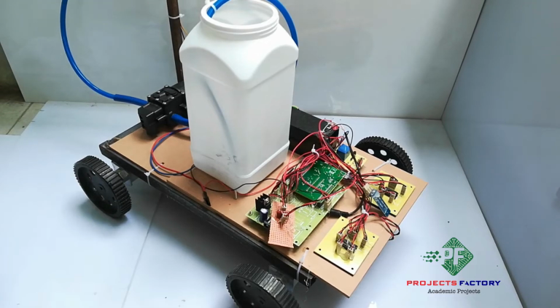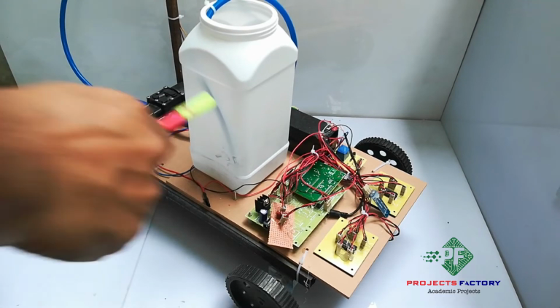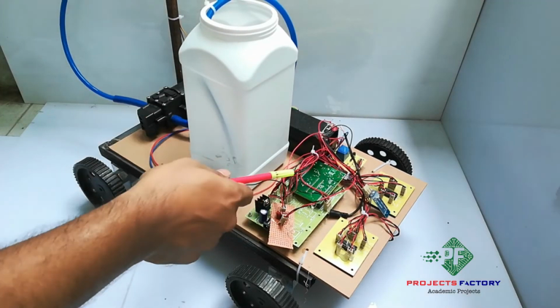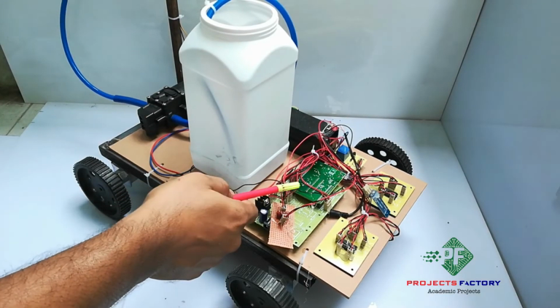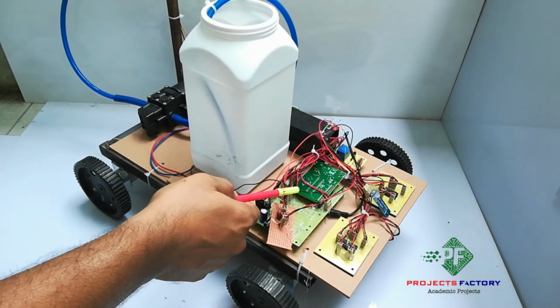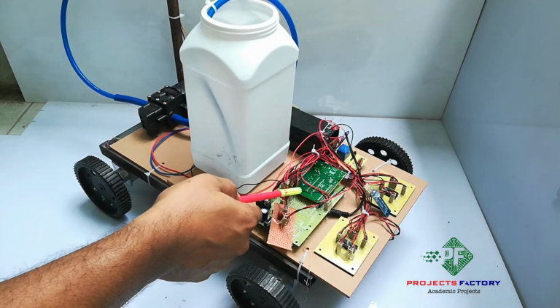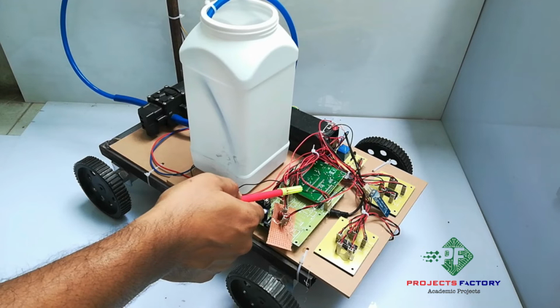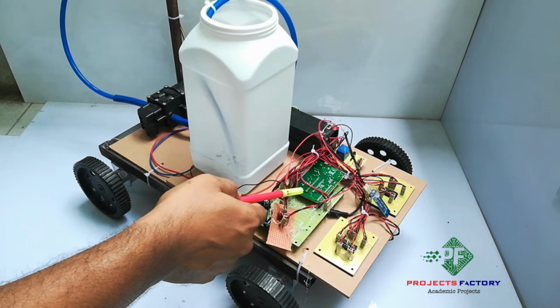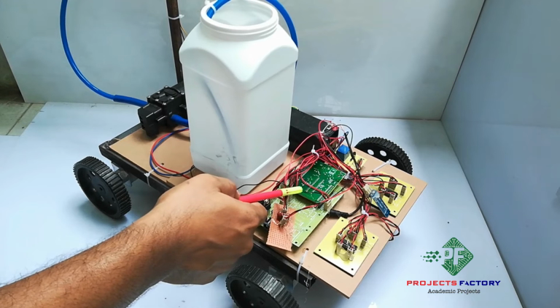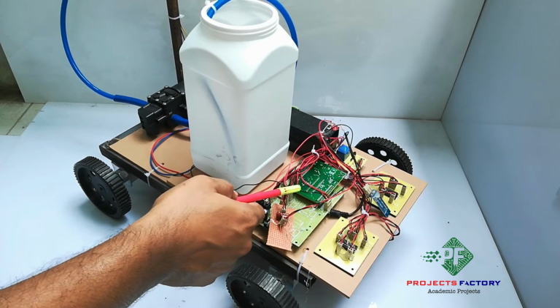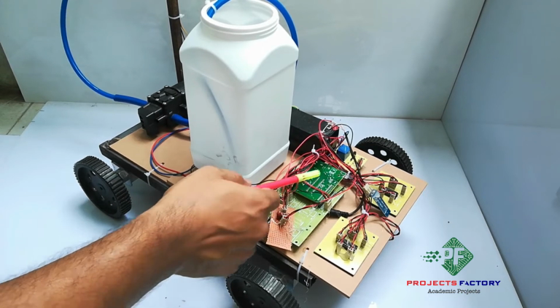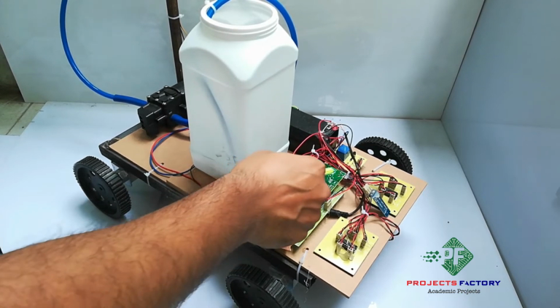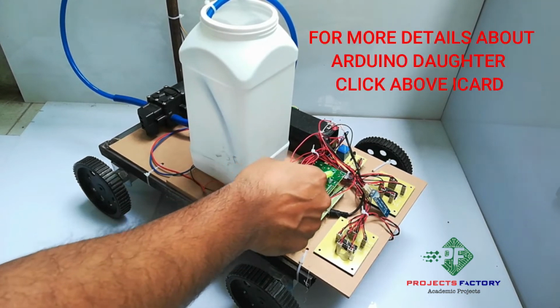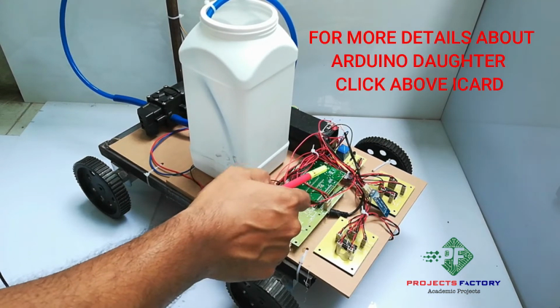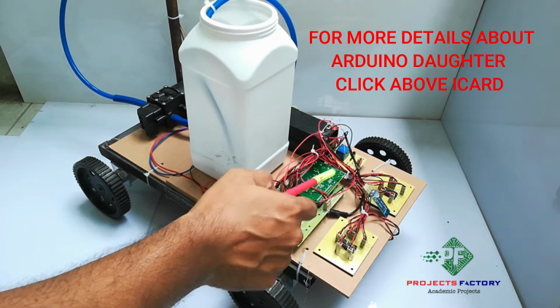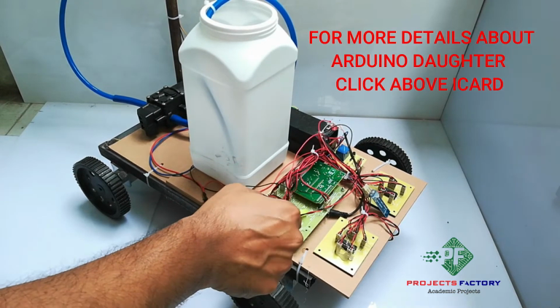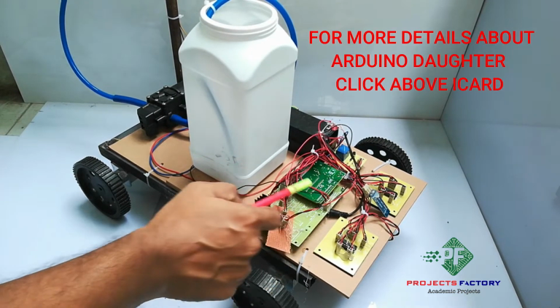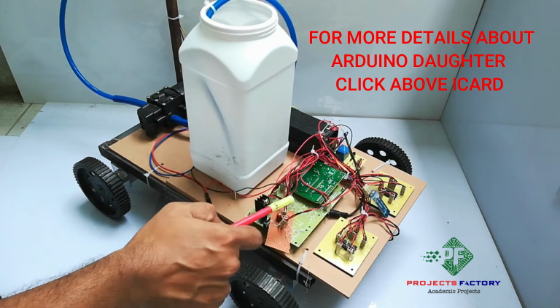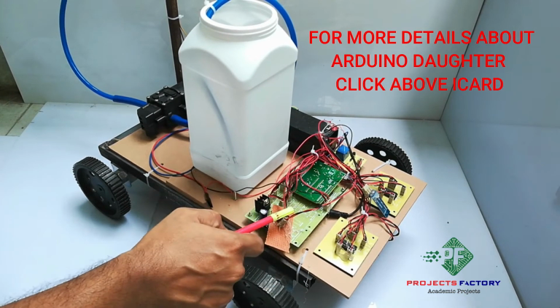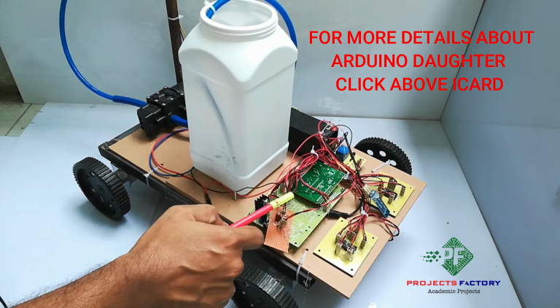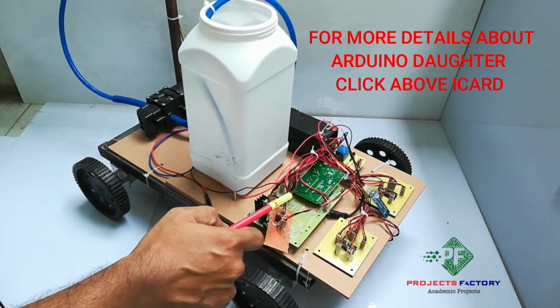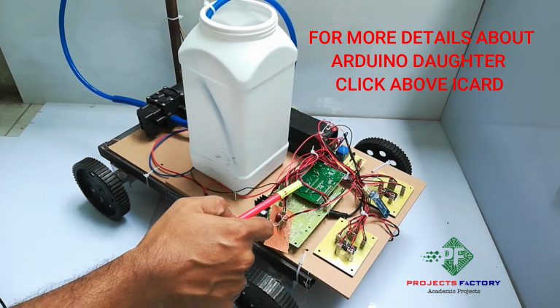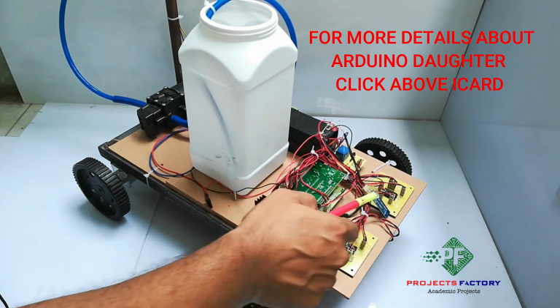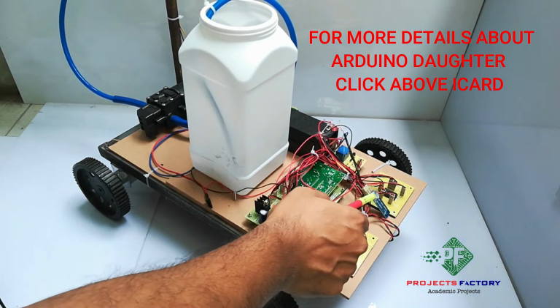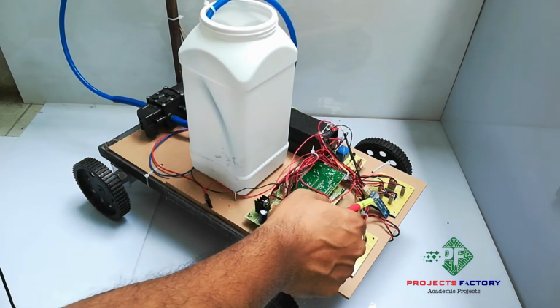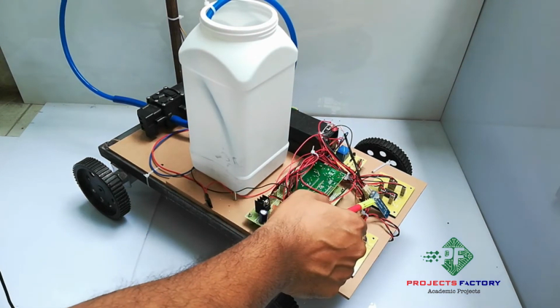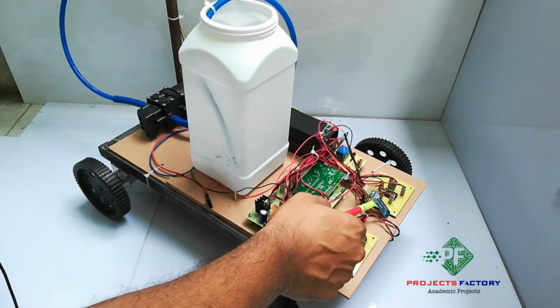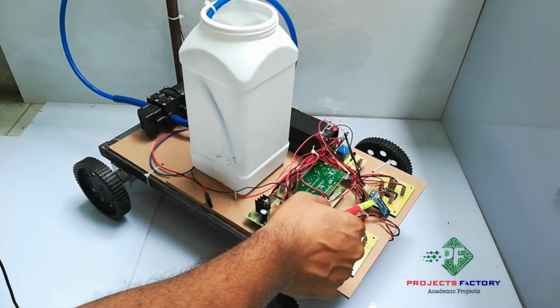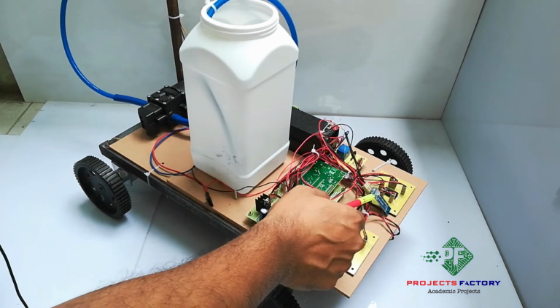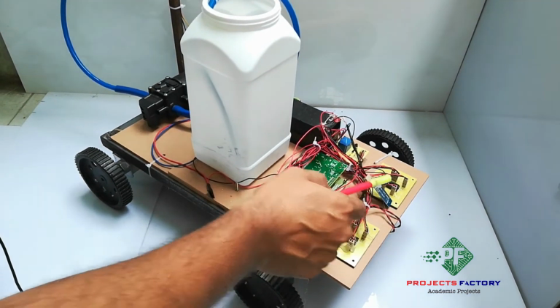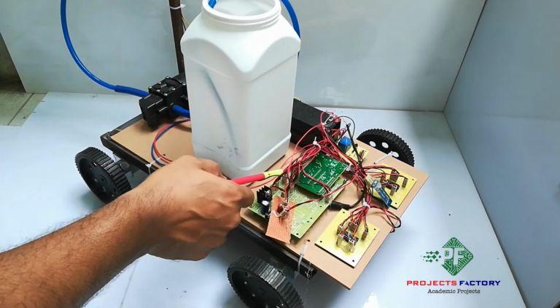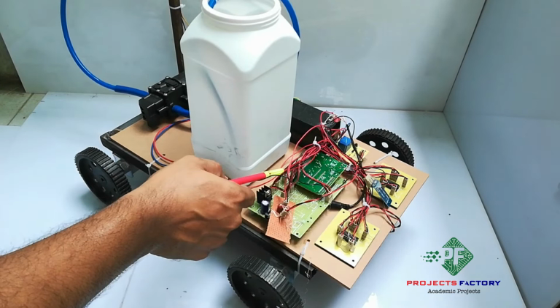This project is a spraying robot. Here is the hardware: Arduino and its daughter board along with the power supply. We are using an SZ05 Bluetooth module connected to the Arduino board.